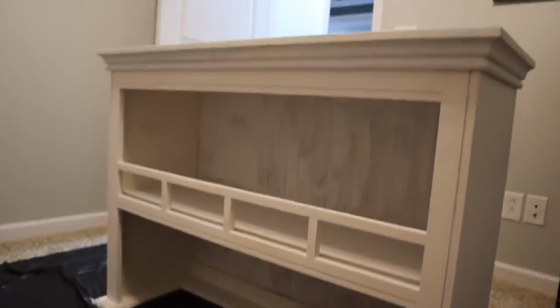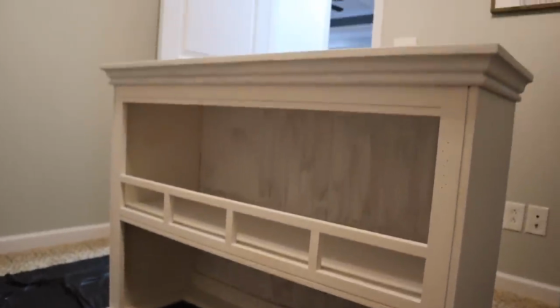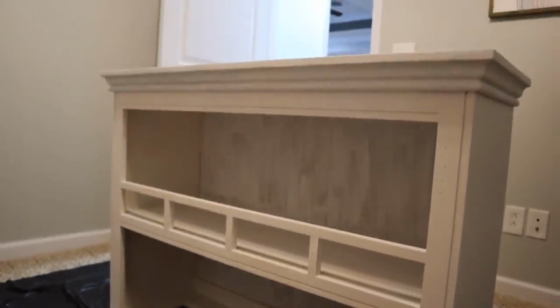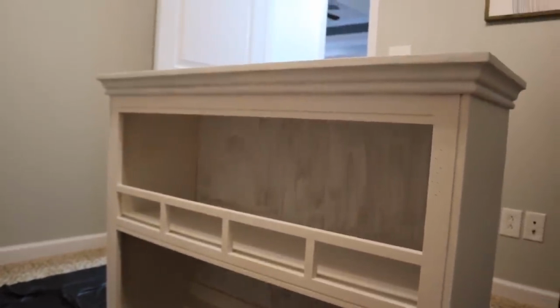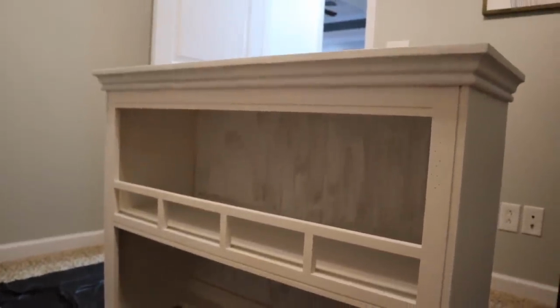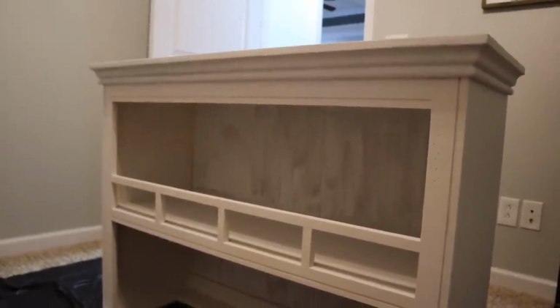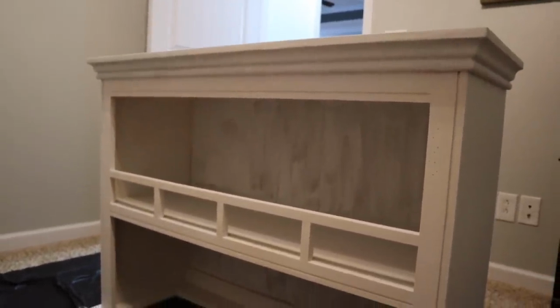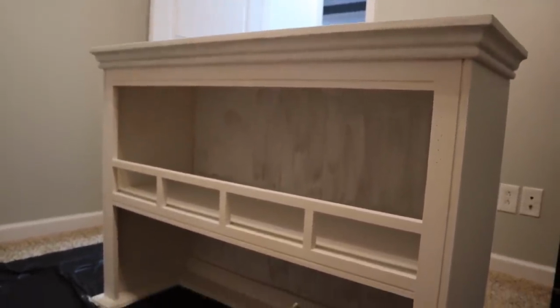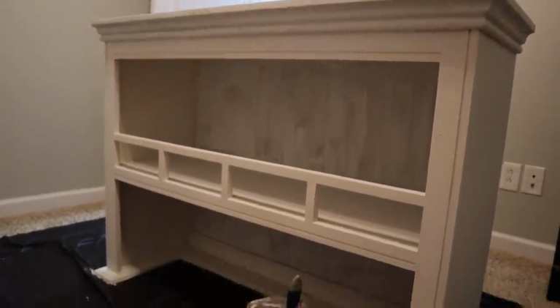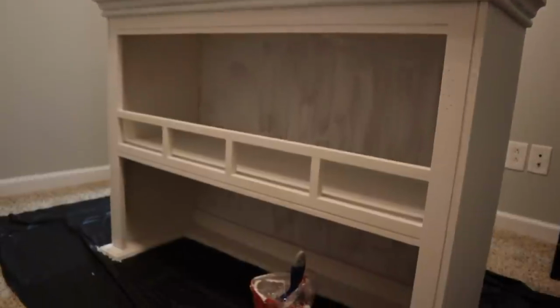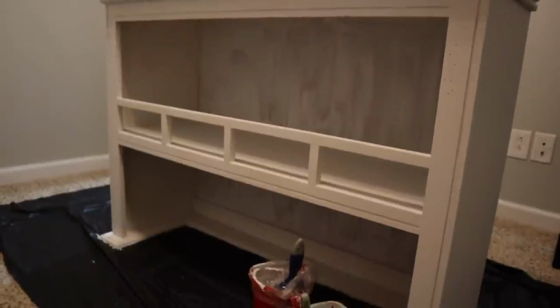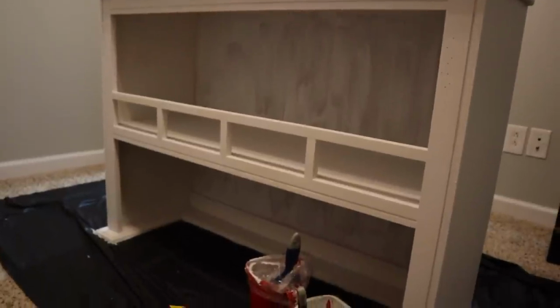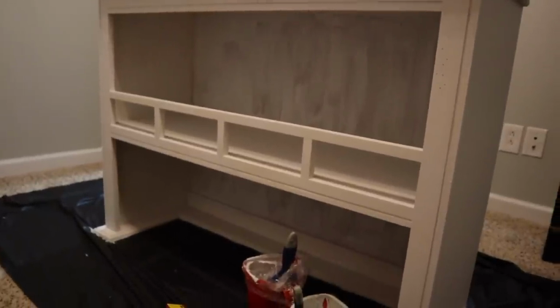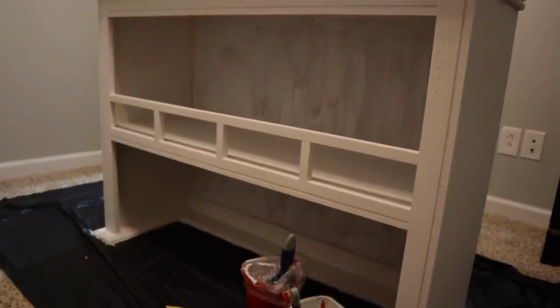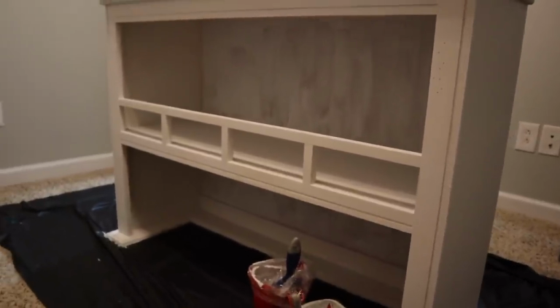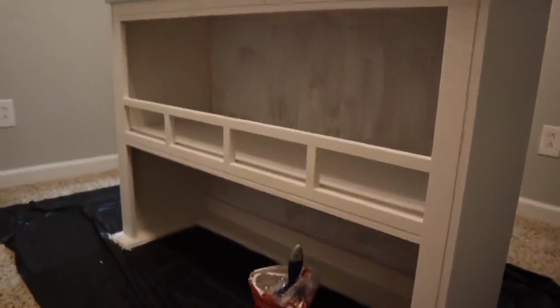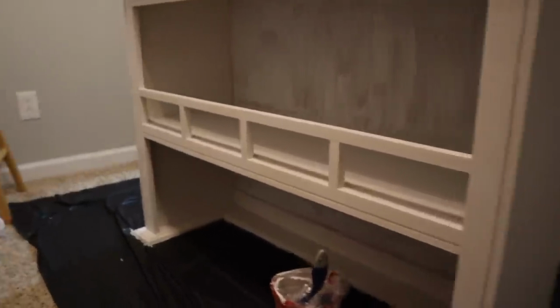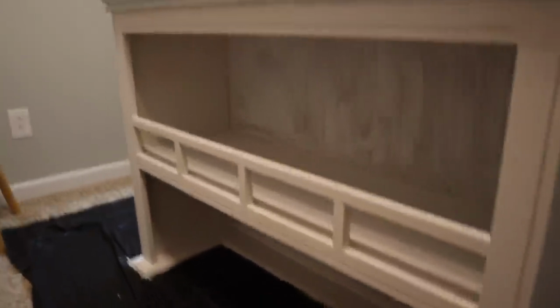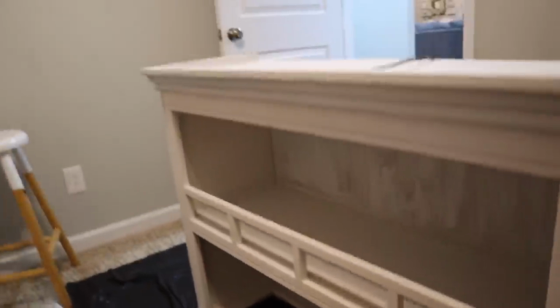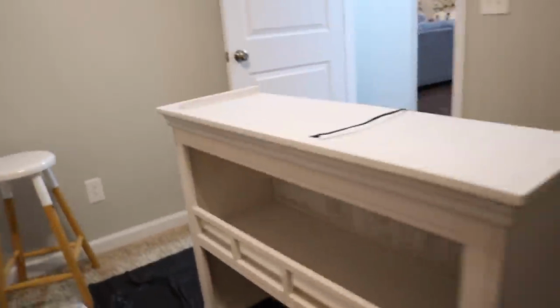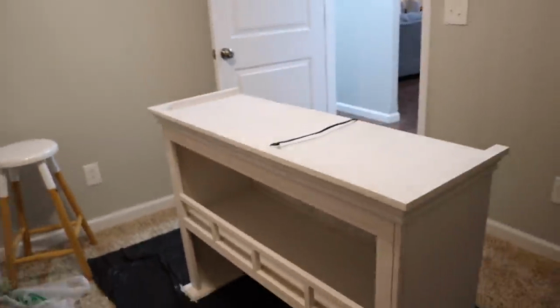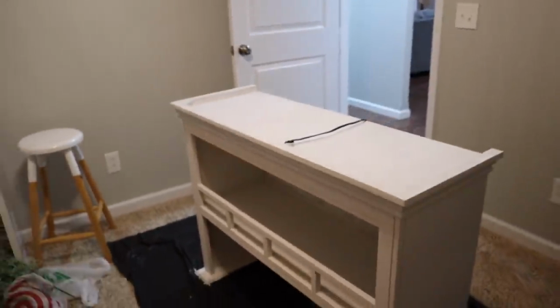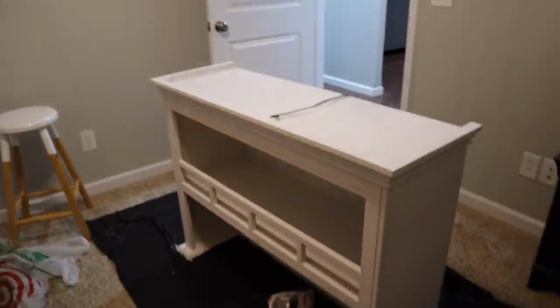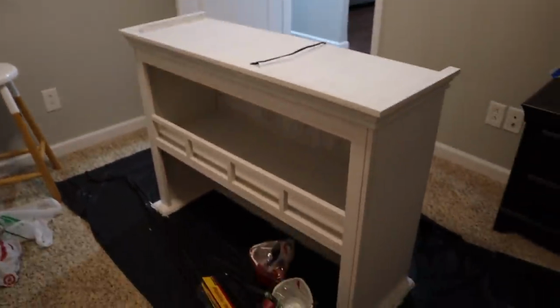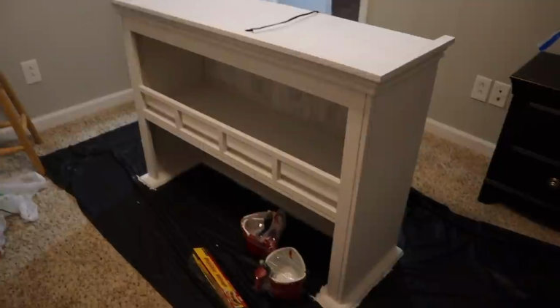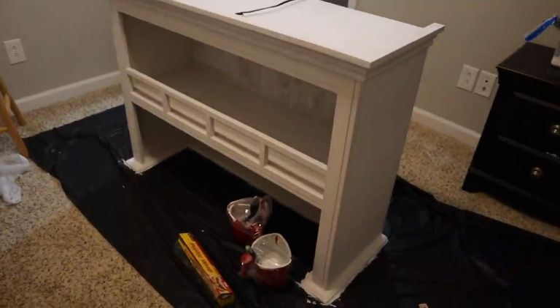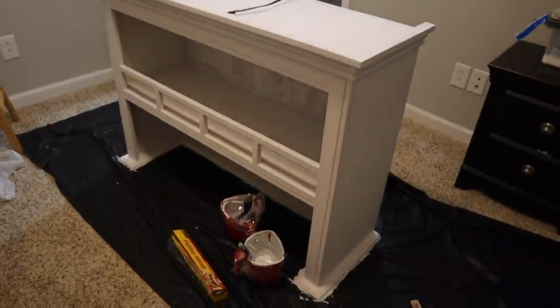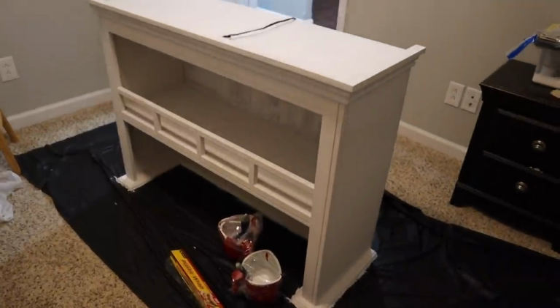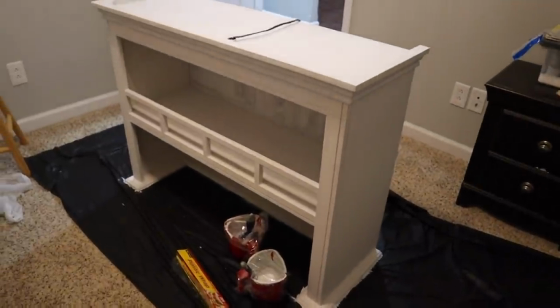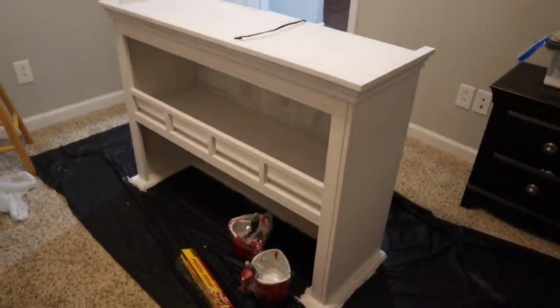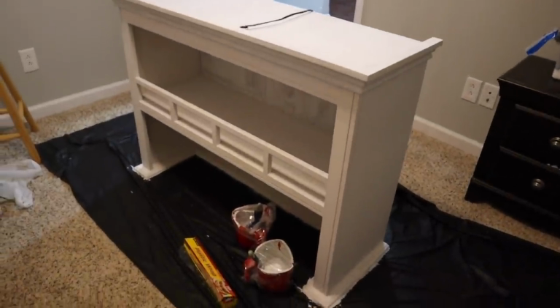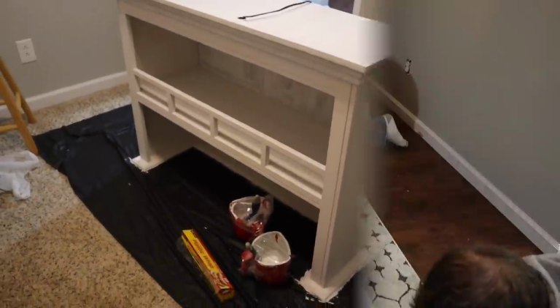Mom and Dad have had this hutch for a long time and they just weren't using it anymore, so they let us have it. Super excited — it's going to be so cute in our dining room.